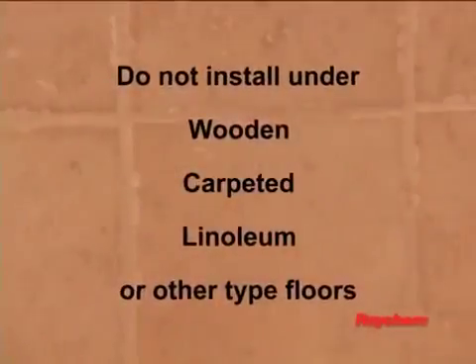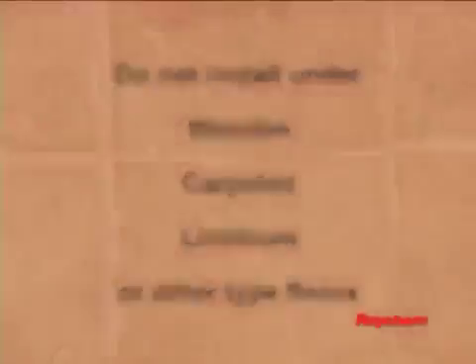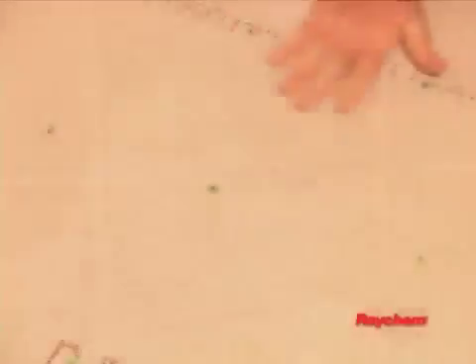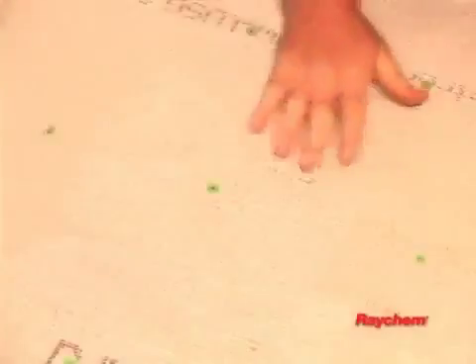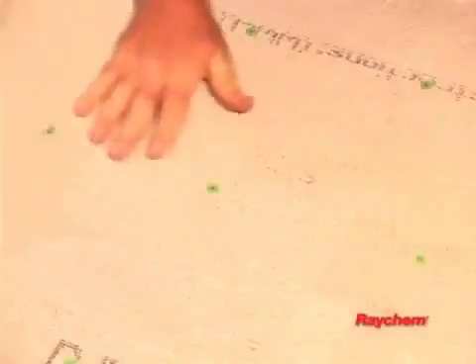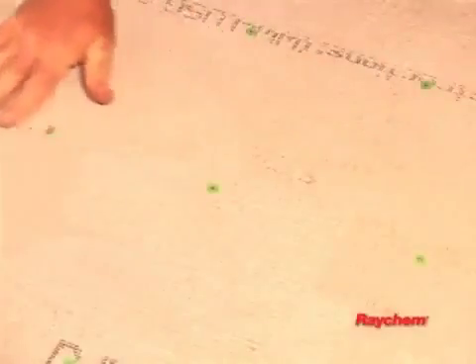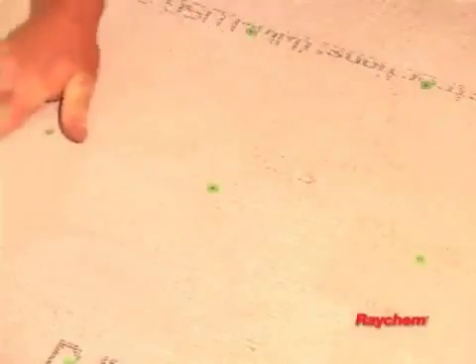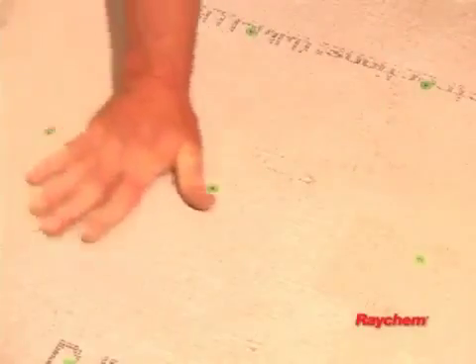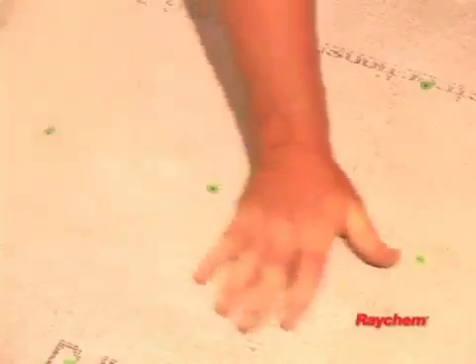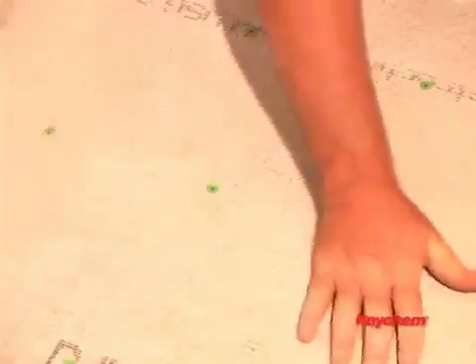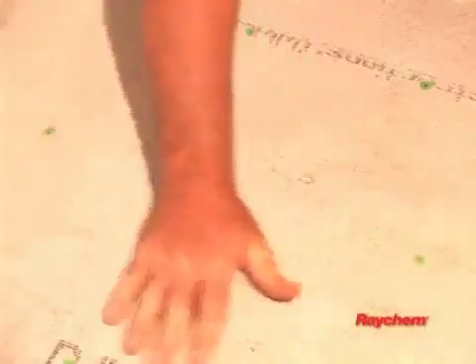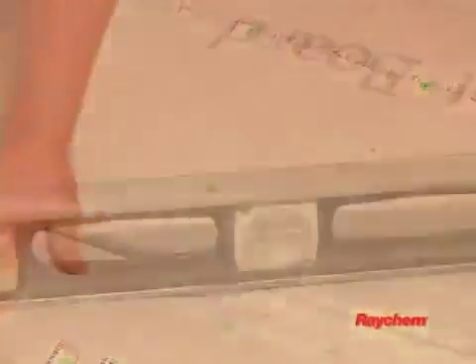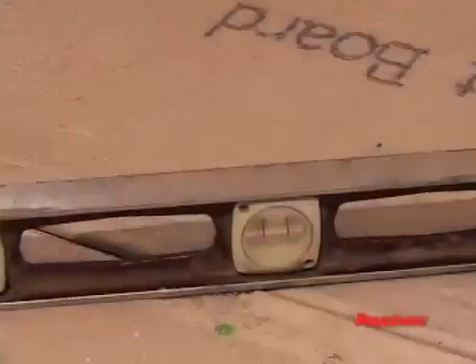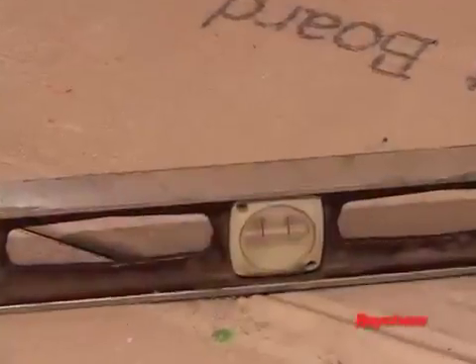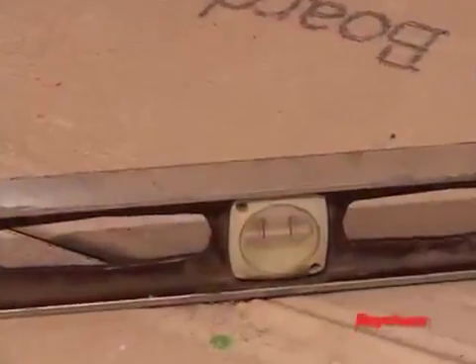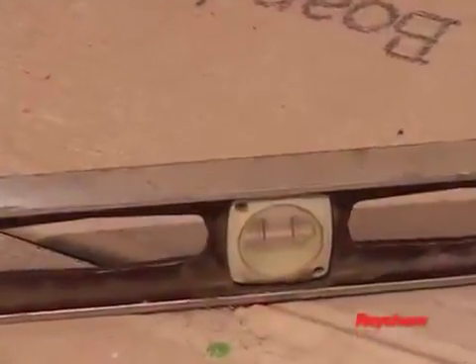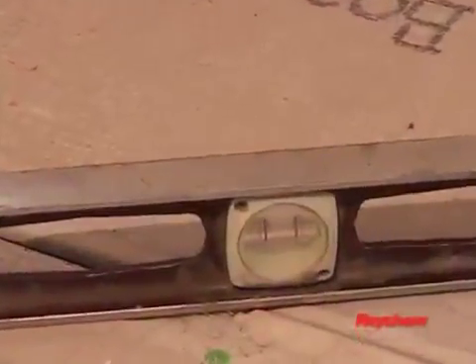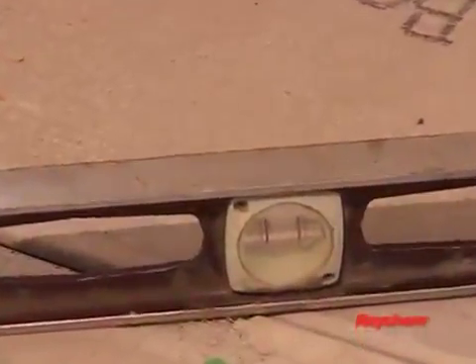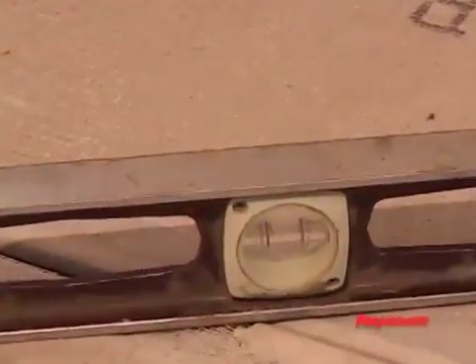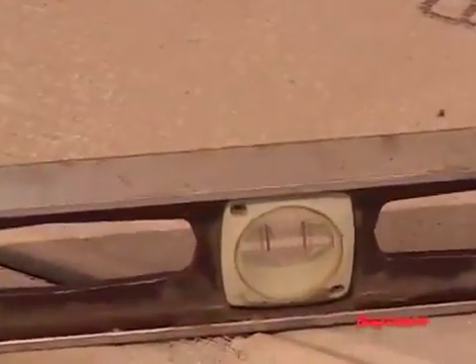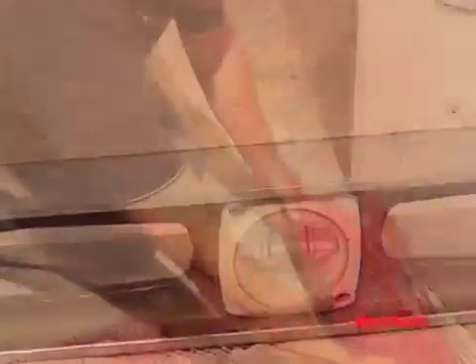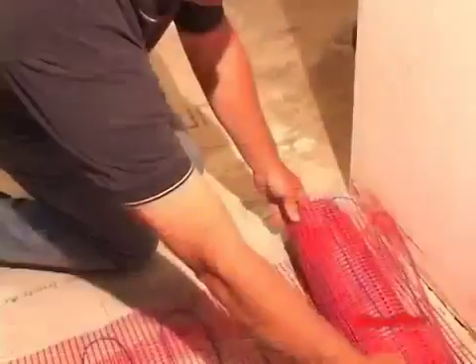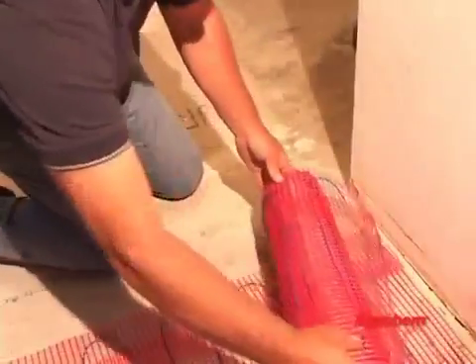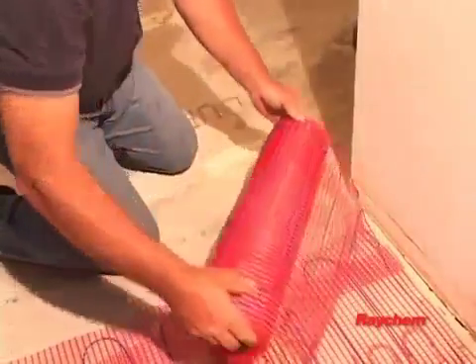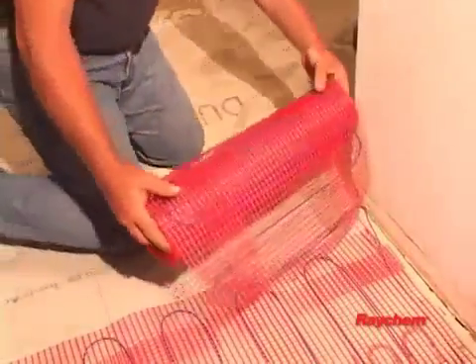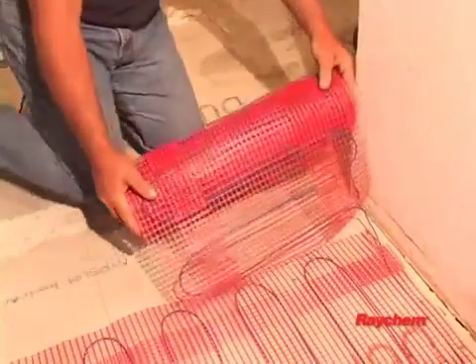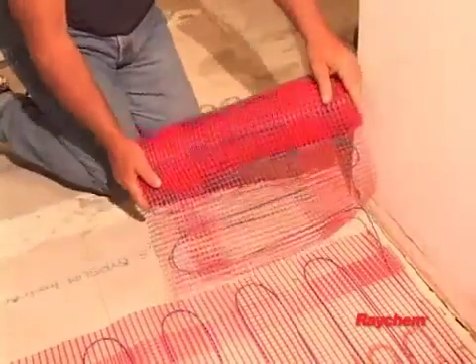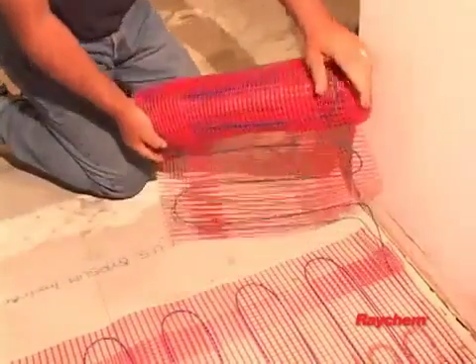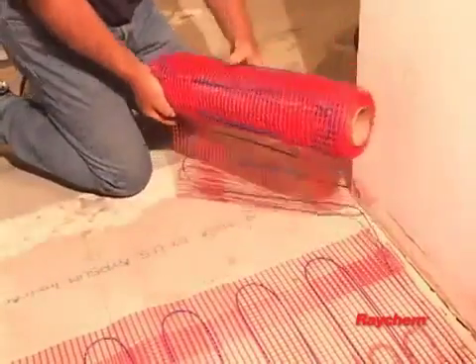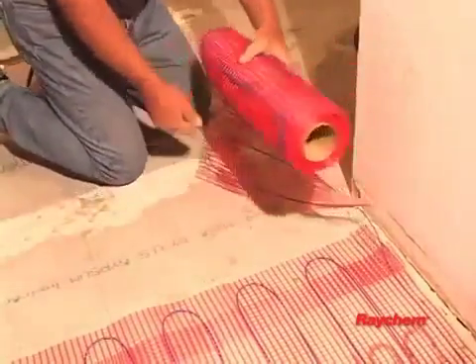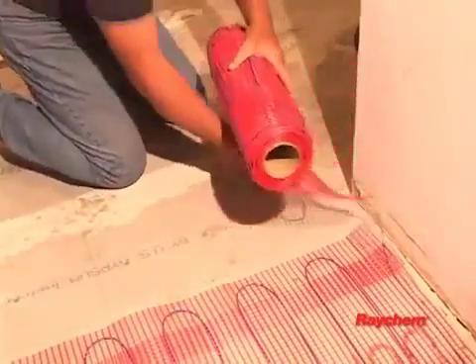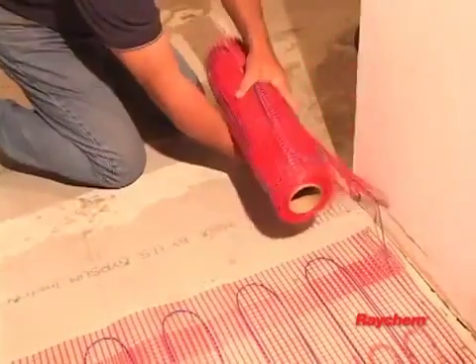Be sure the subfloor is clean, rigid, level, and free of cracks. Do not step directly on or damage the heating cable during installation.